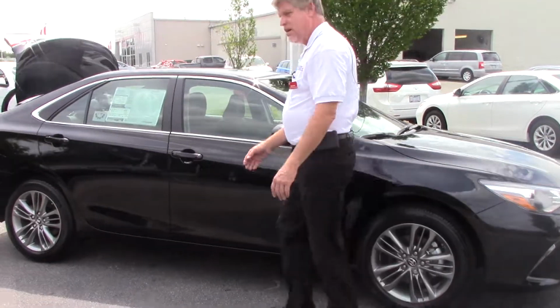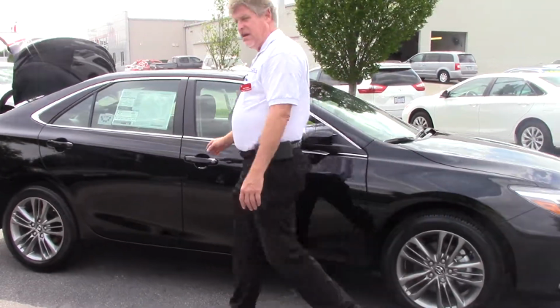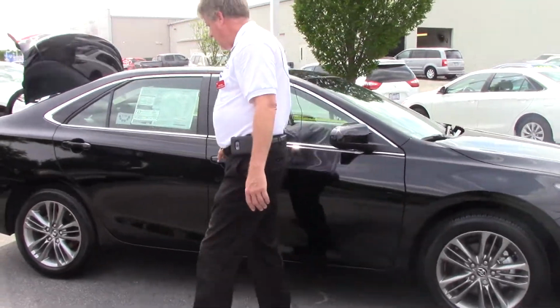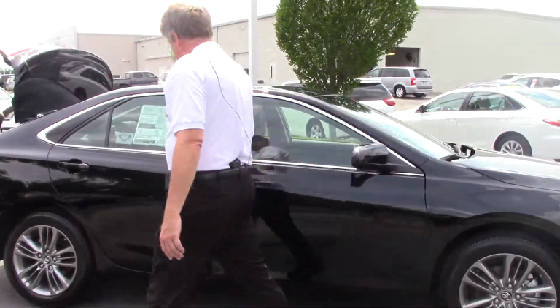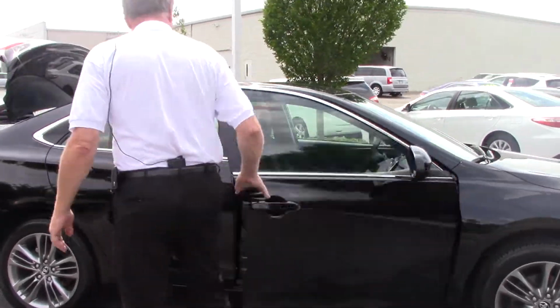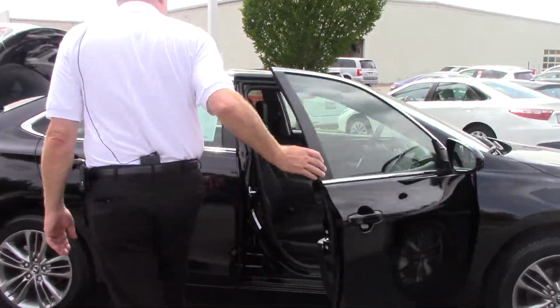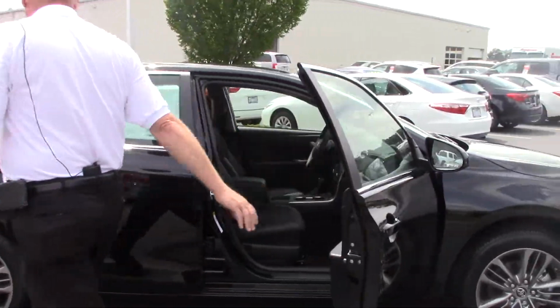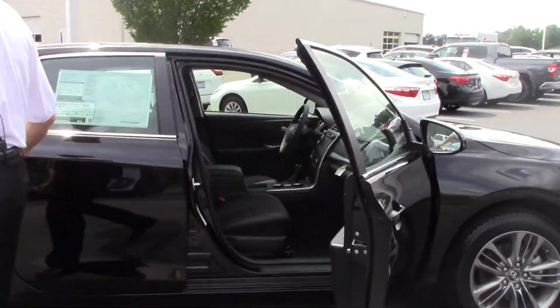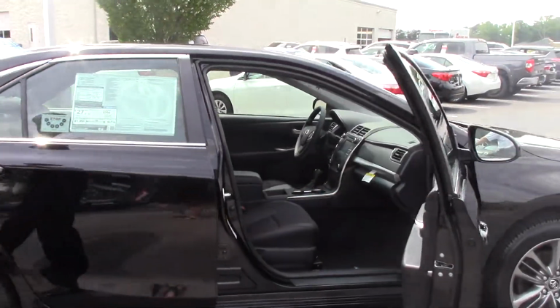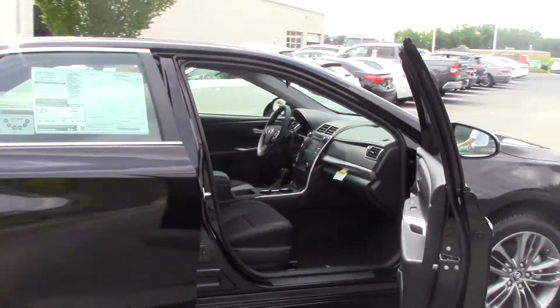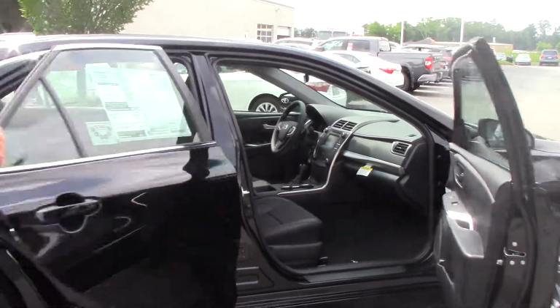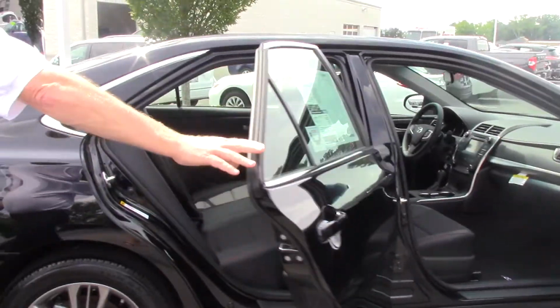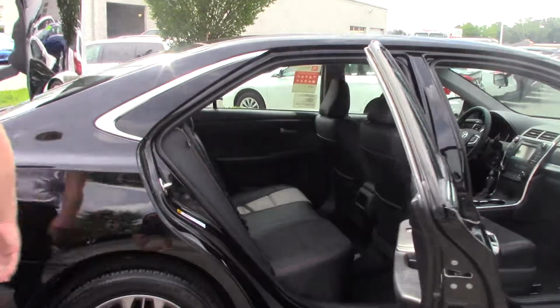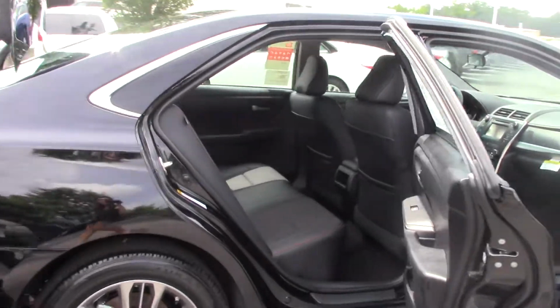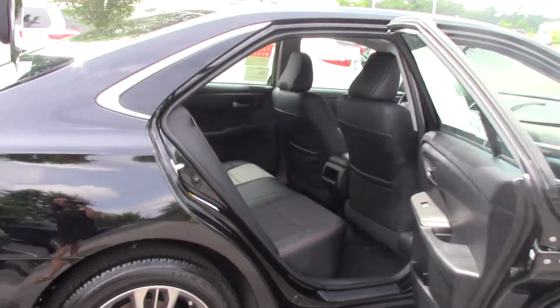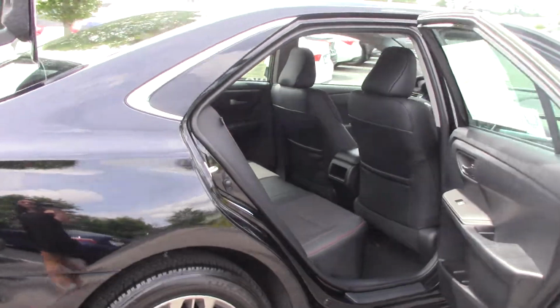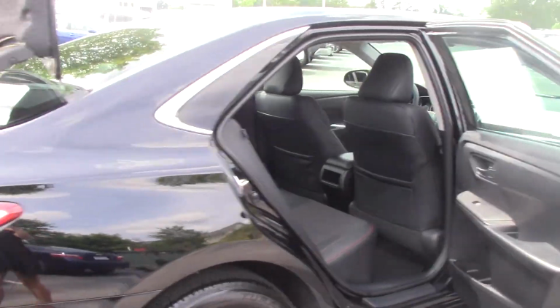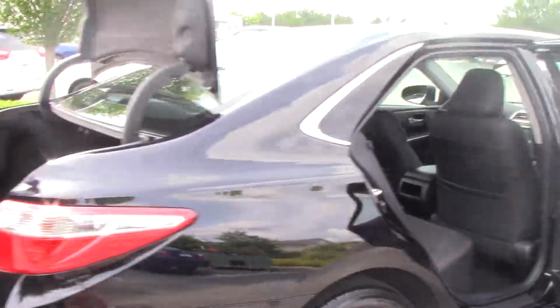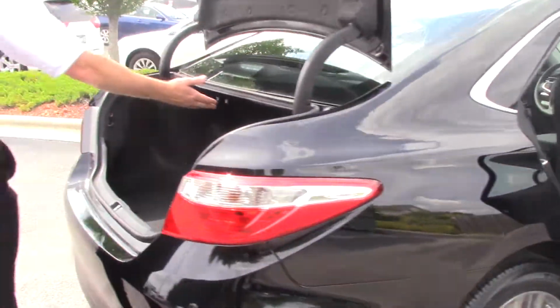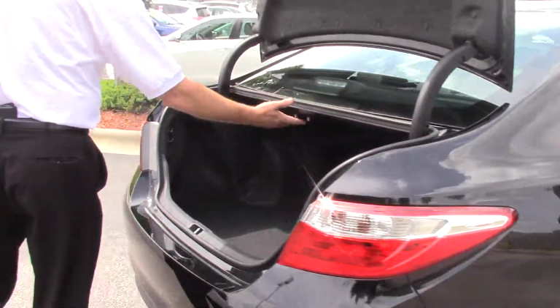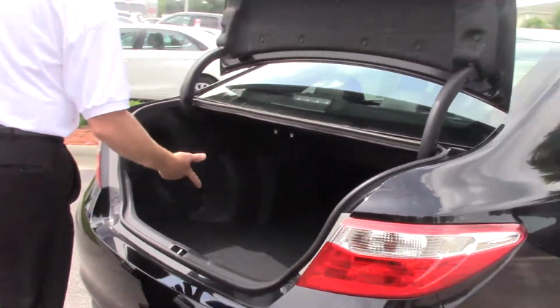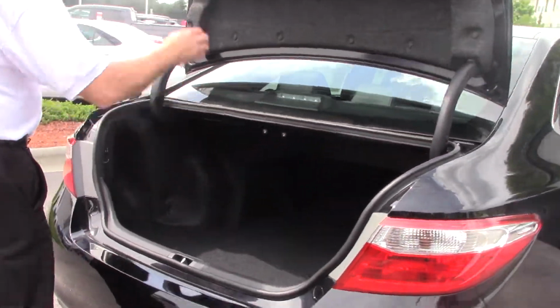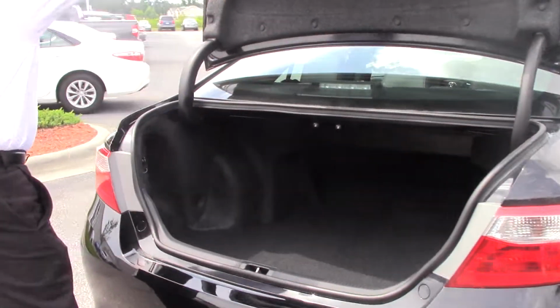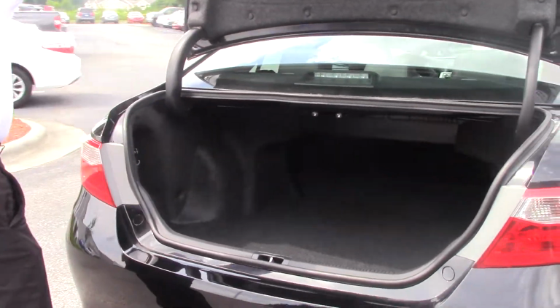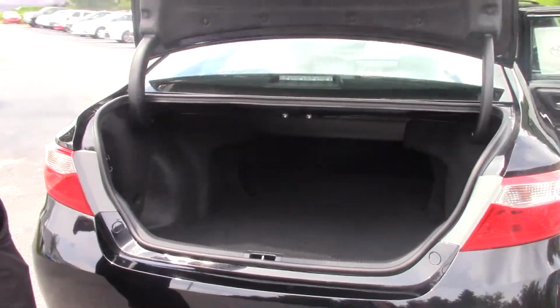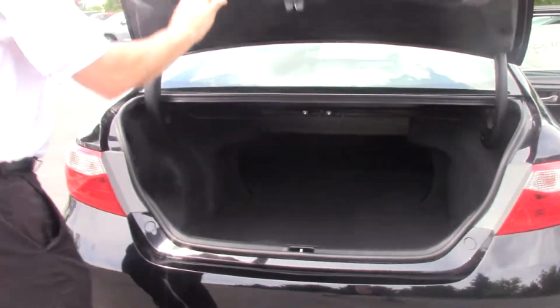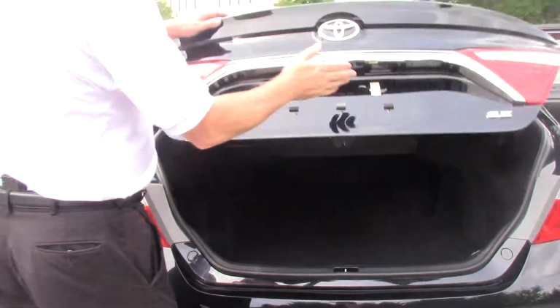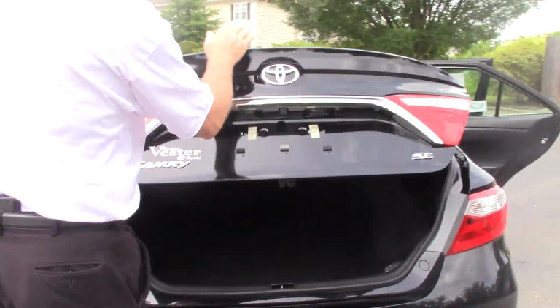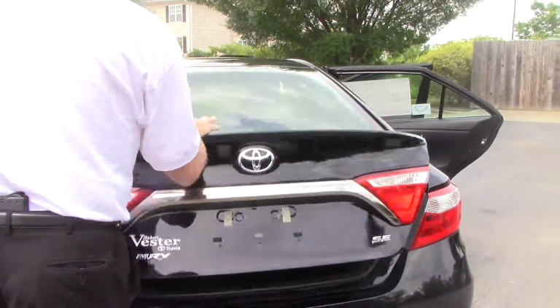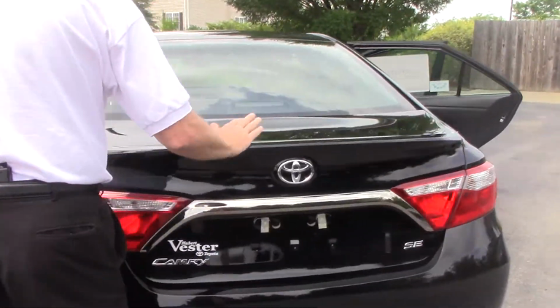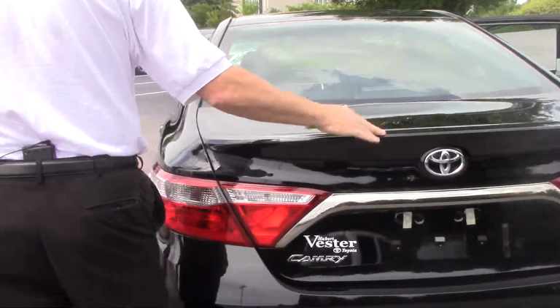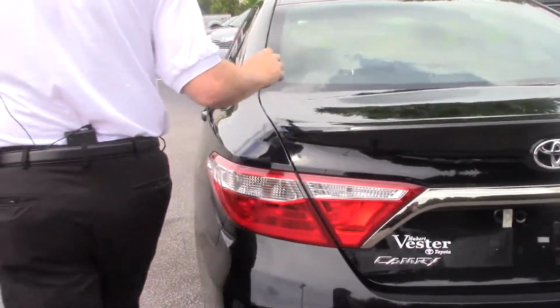Coming down to the side here, you've got your five-passenger seating. Coming to the back of the vehicle here, you've got a 60-40 split seat, over 15 cubic feet of storage space, standard backup camera, and rear spoiler.